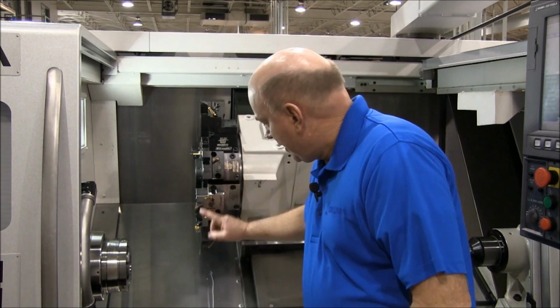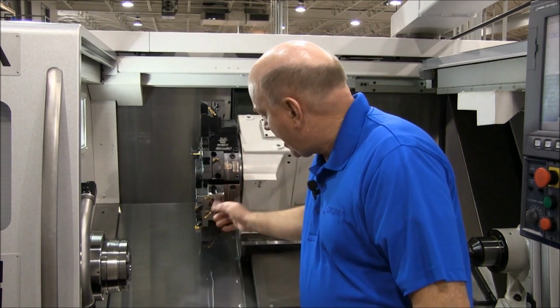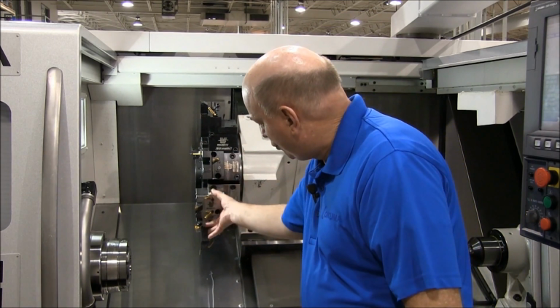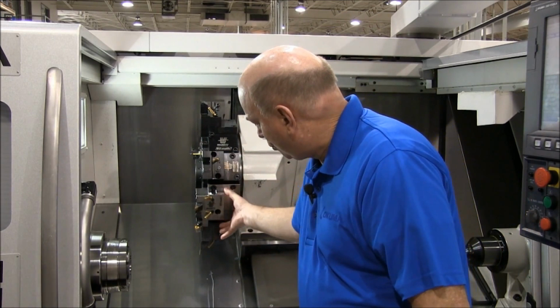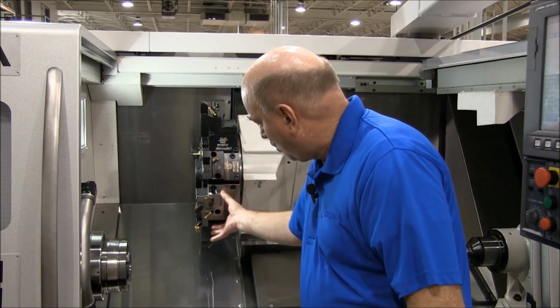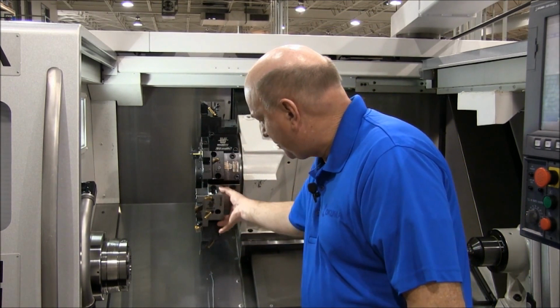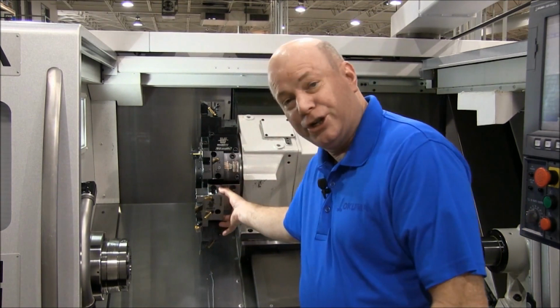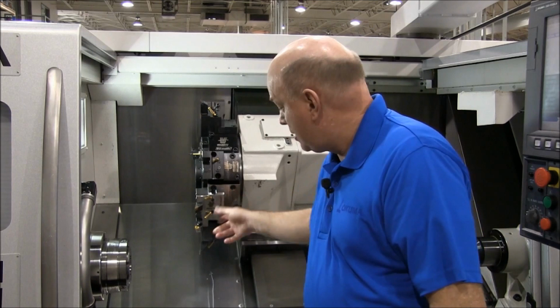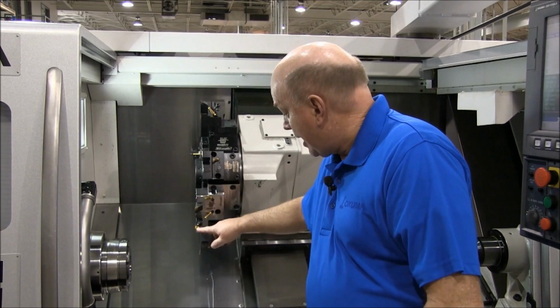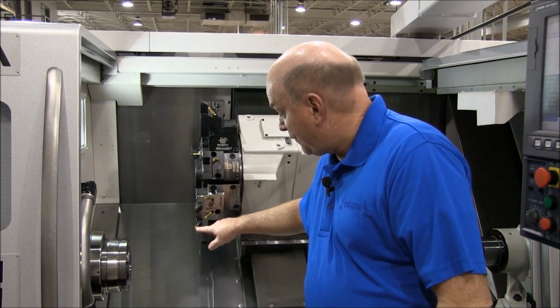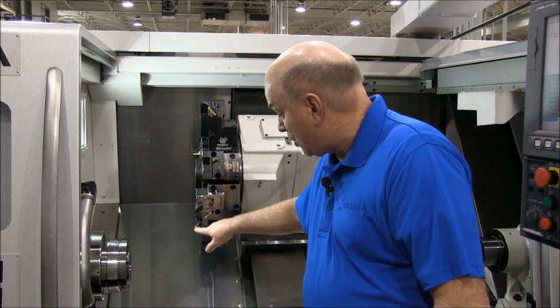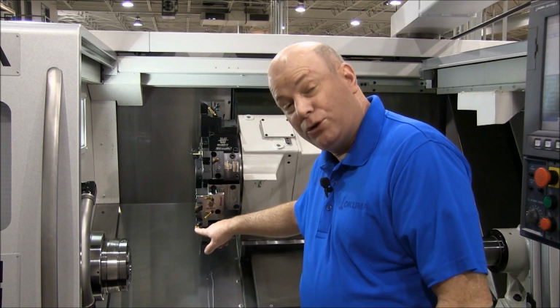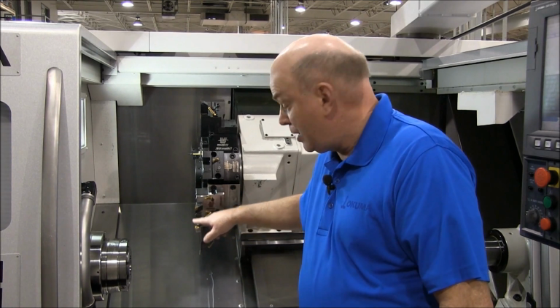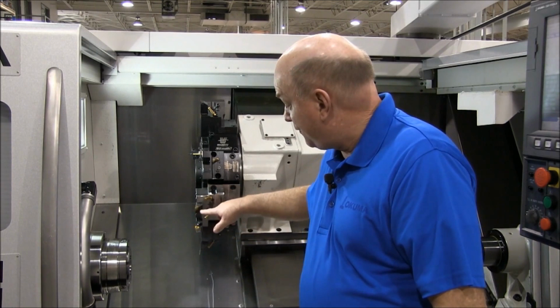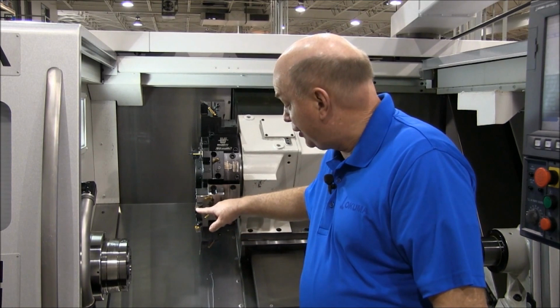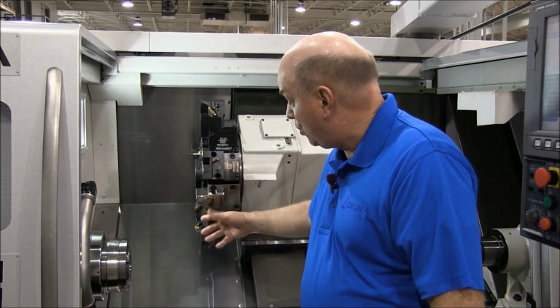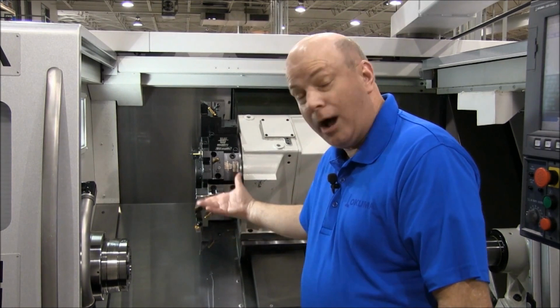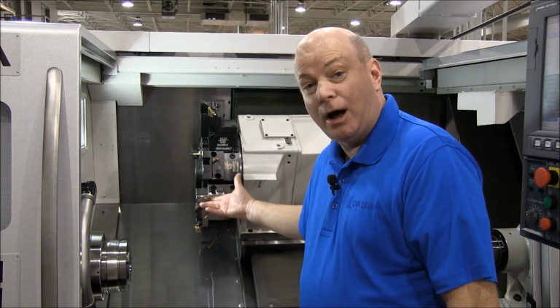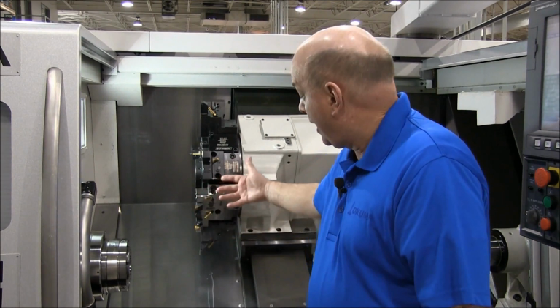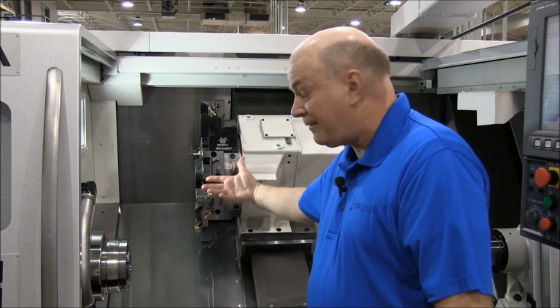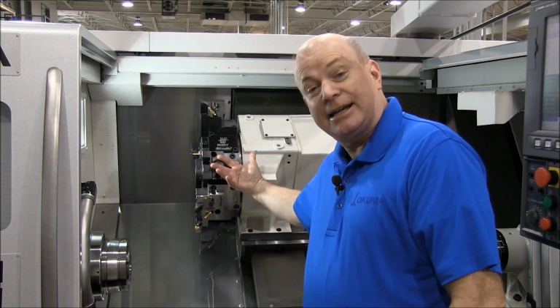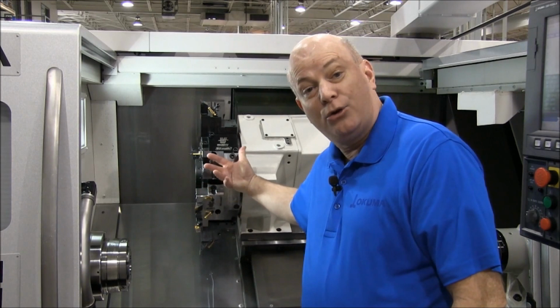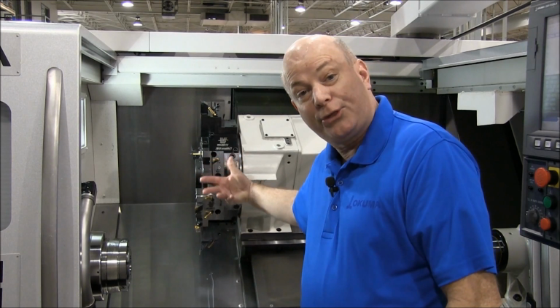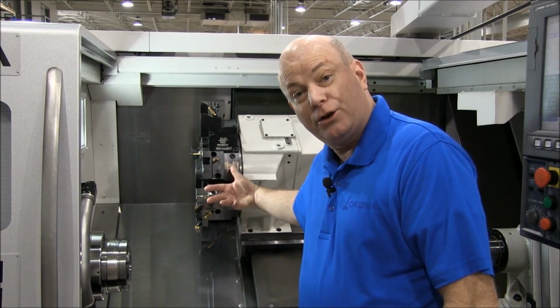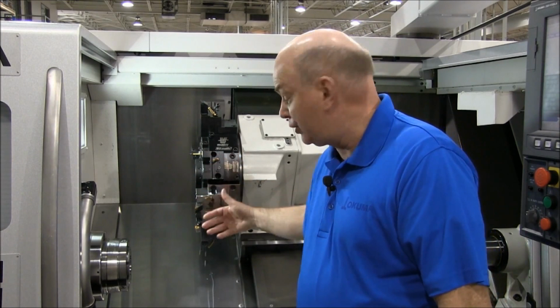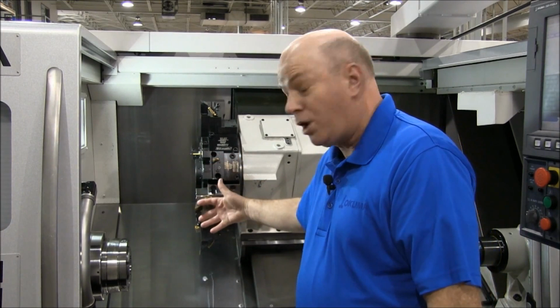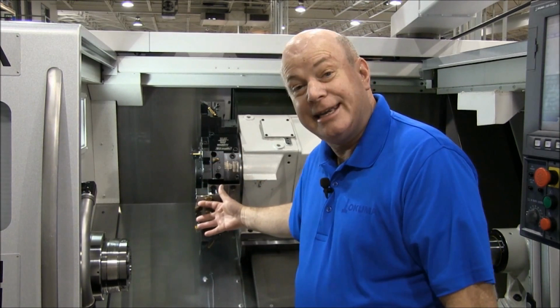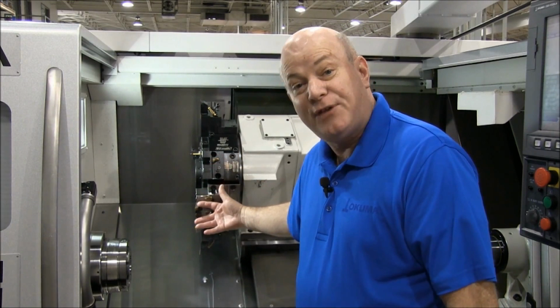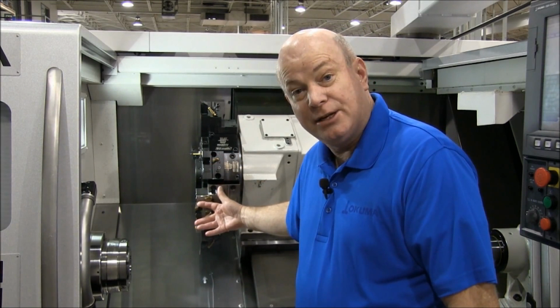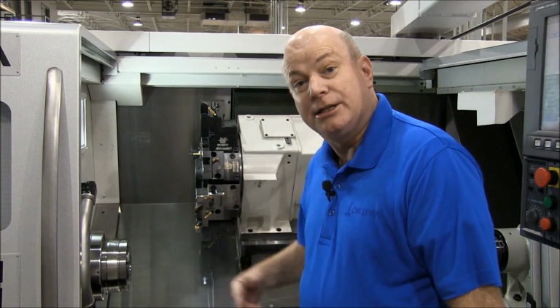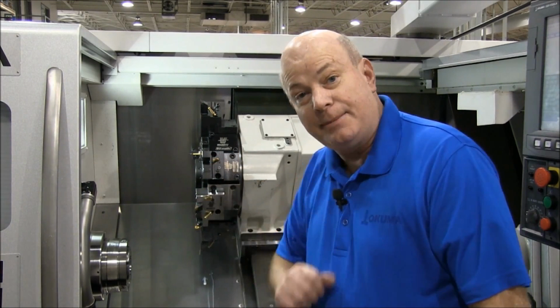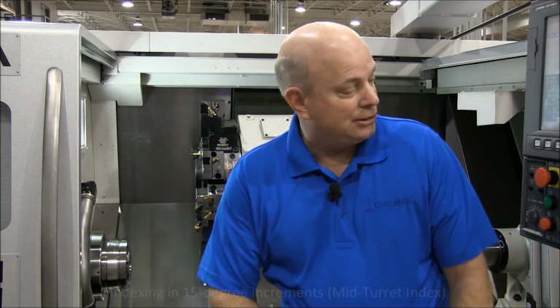Here we have two tools in one position. I have my roughing tool and the finishing tool up above. Instead of indexing the normal 30 degrees, we're going to index 15 degrees. Let me demonstrate.